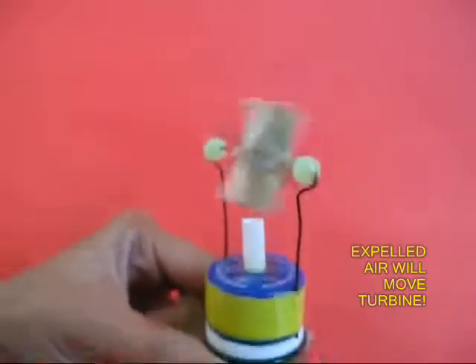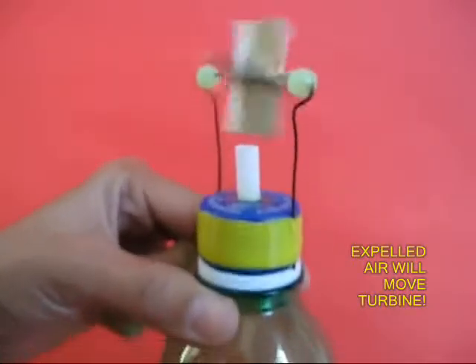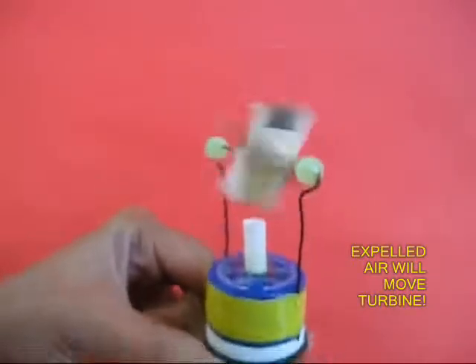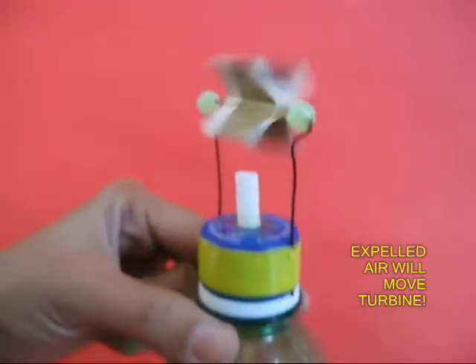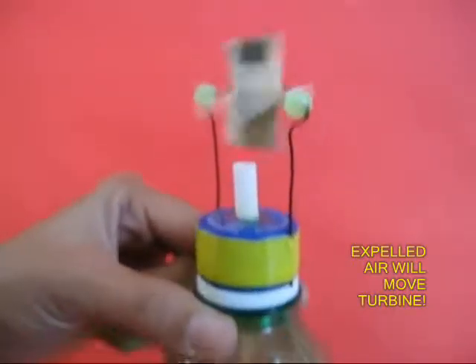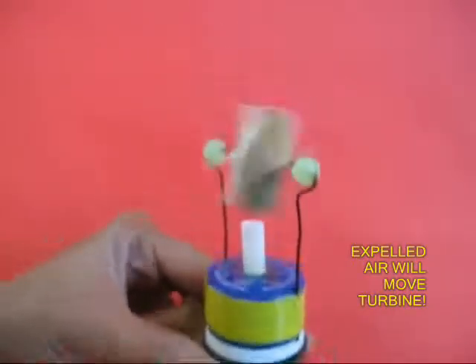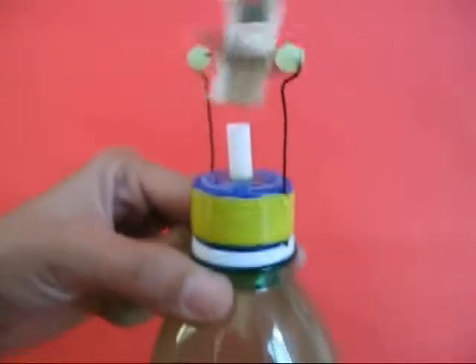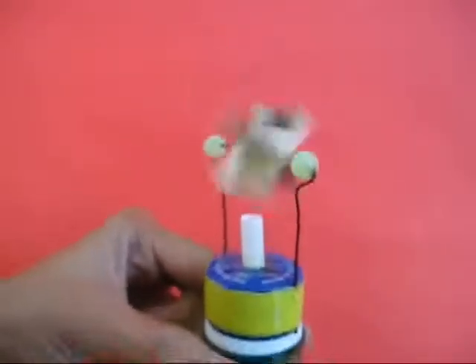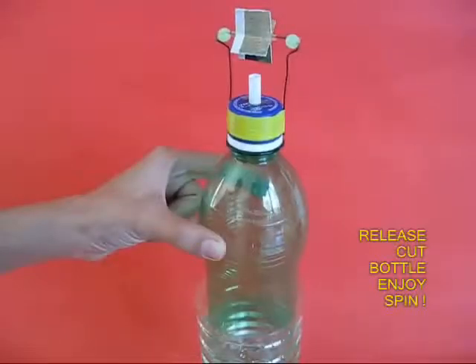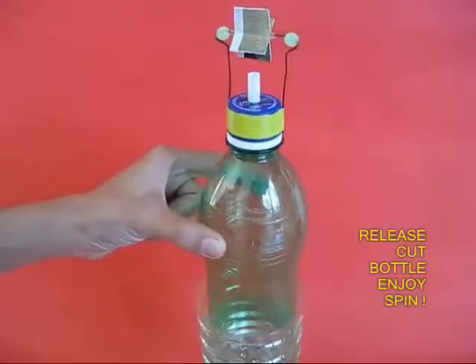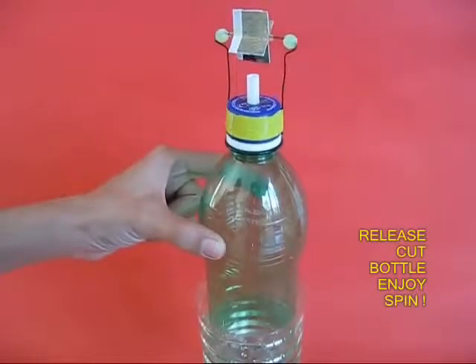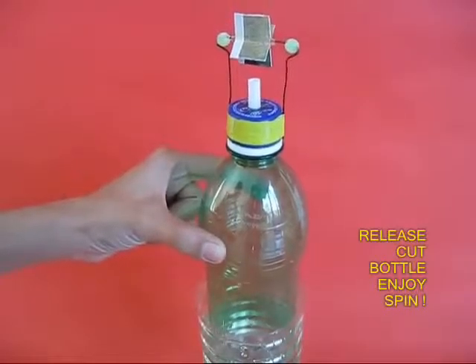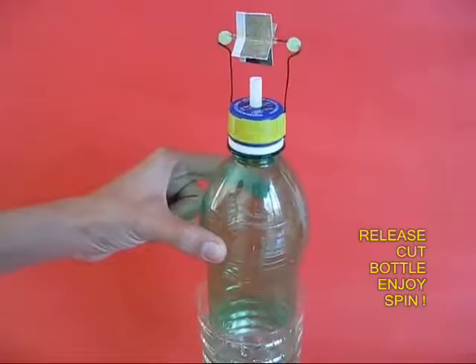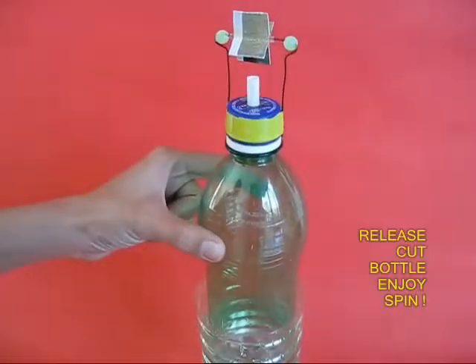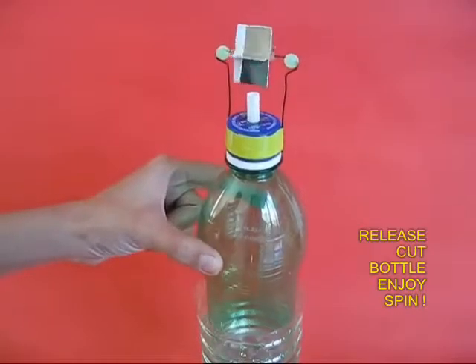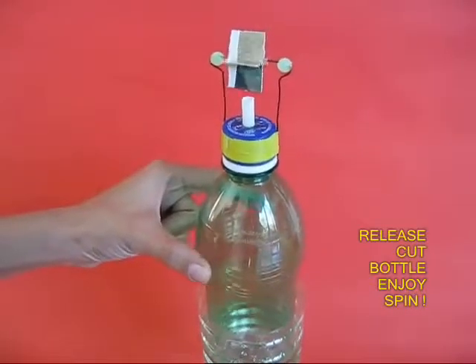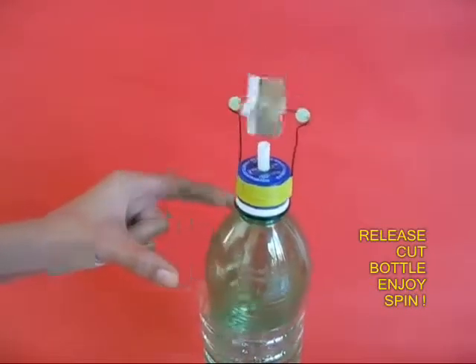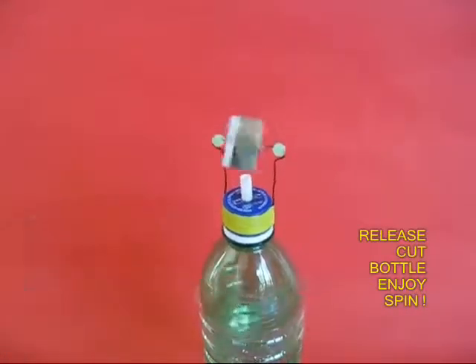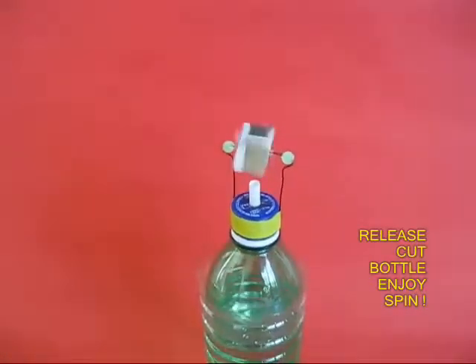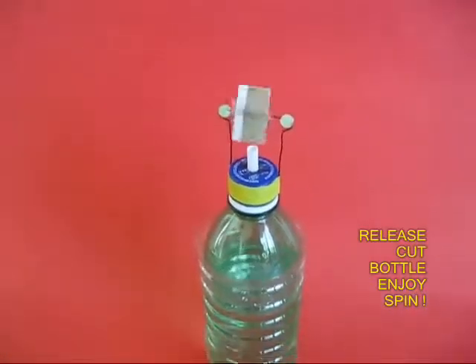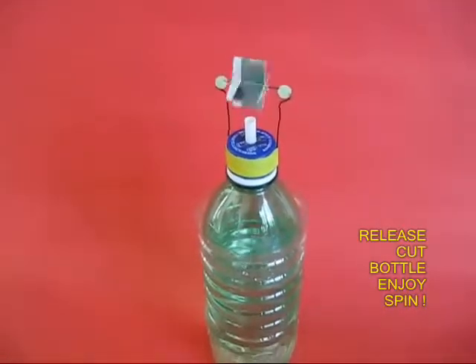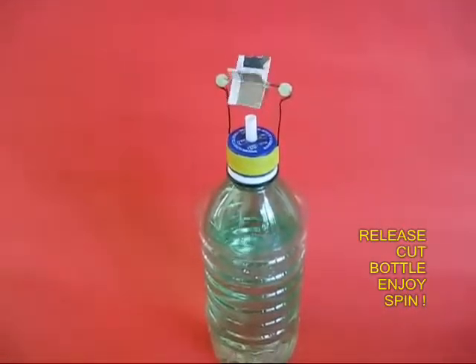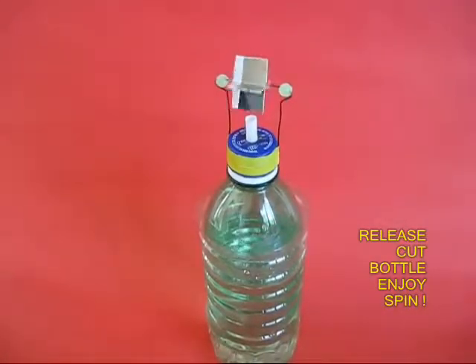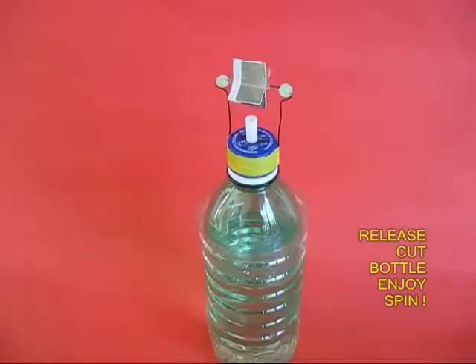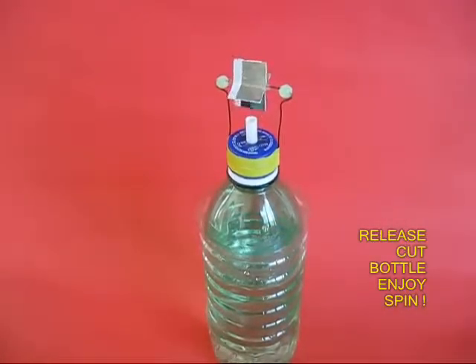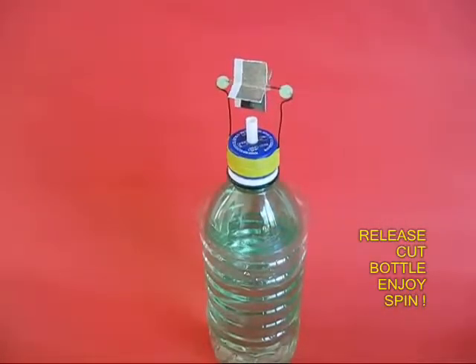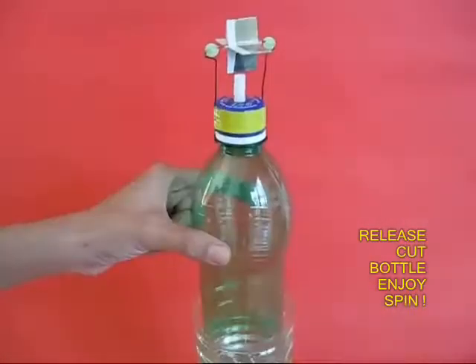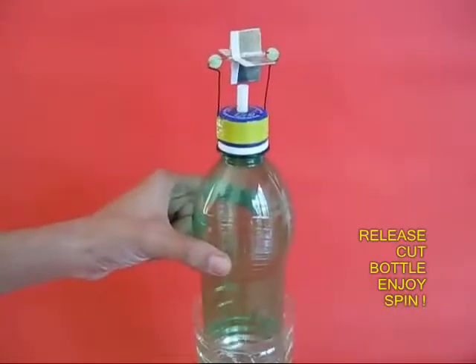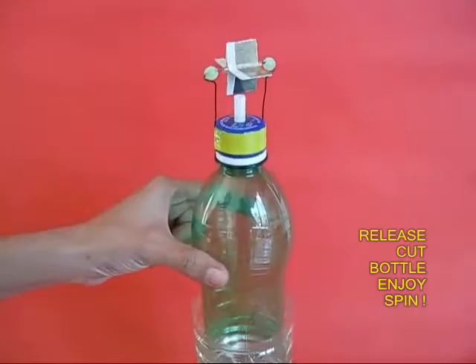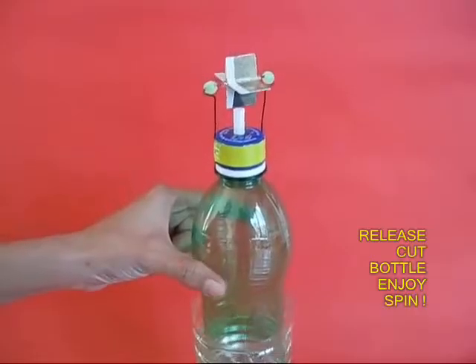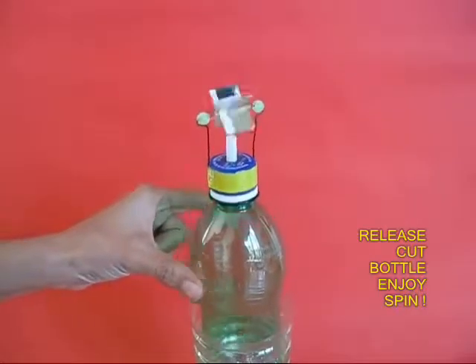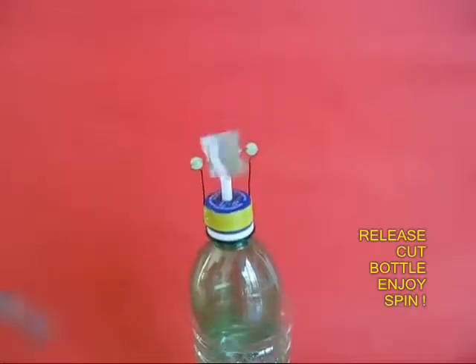What a glorious story! In the end you just need to release the green bottle — it will sink down, air would be expelled, and the turbine will spin. See this again.